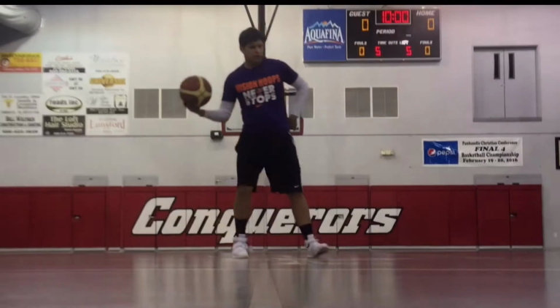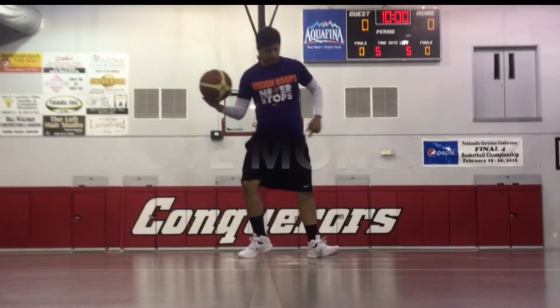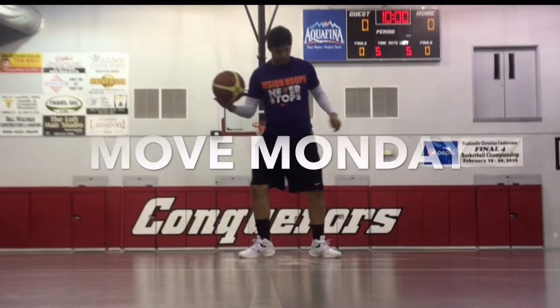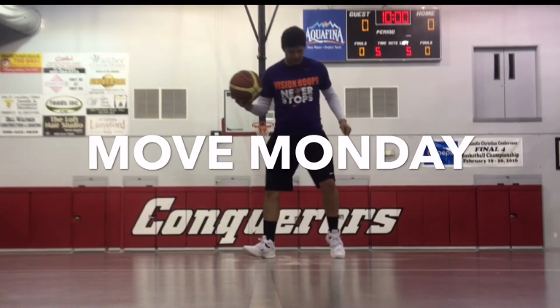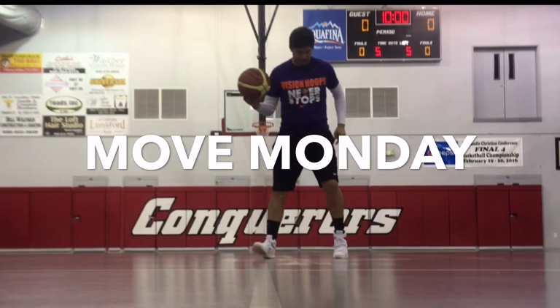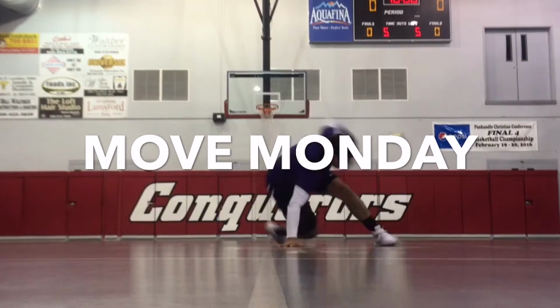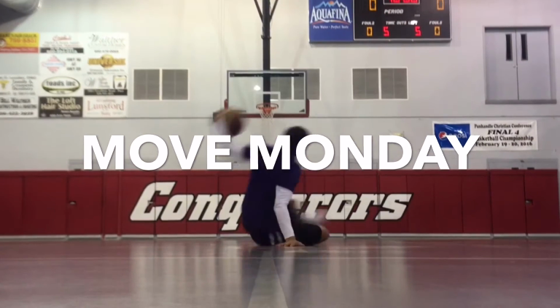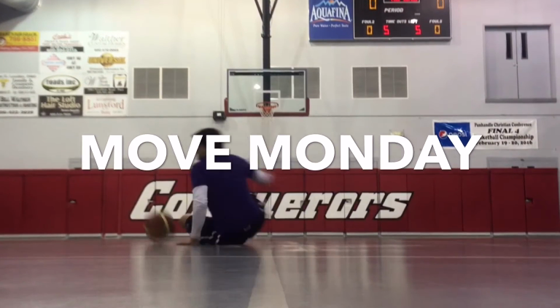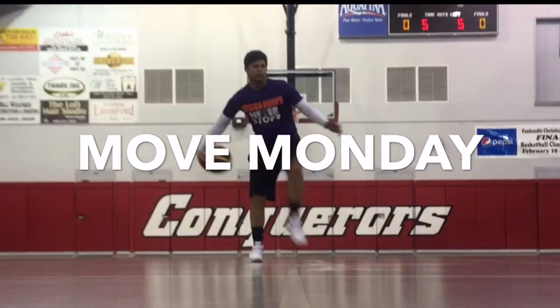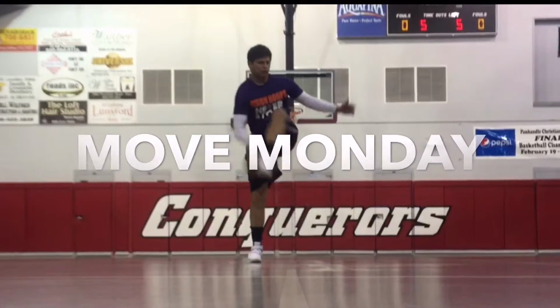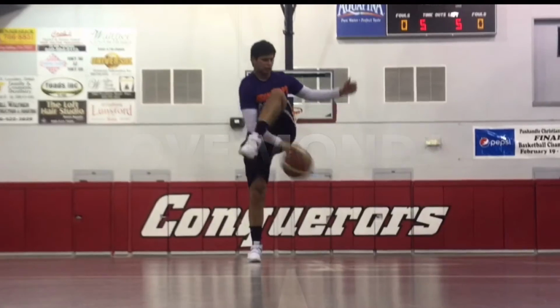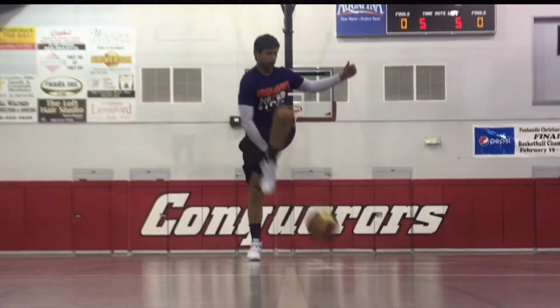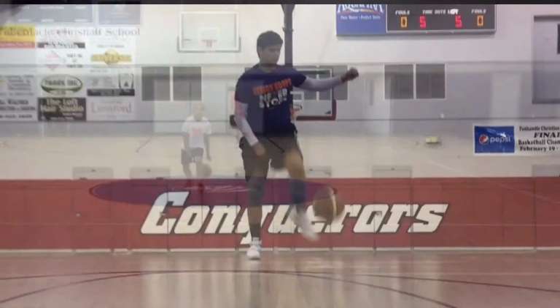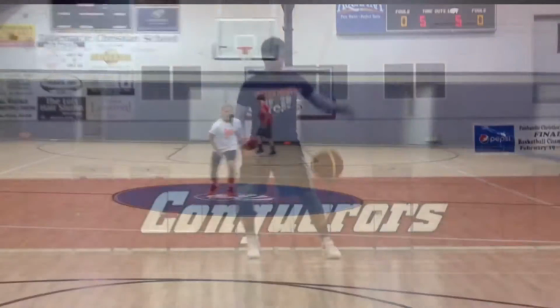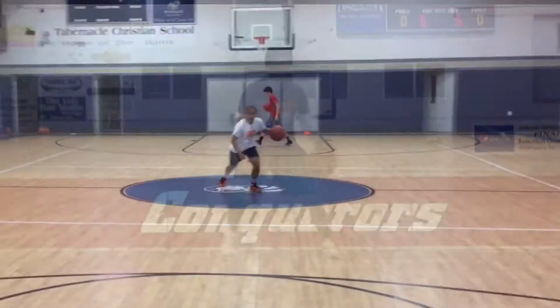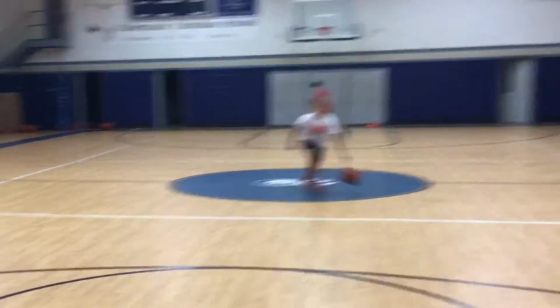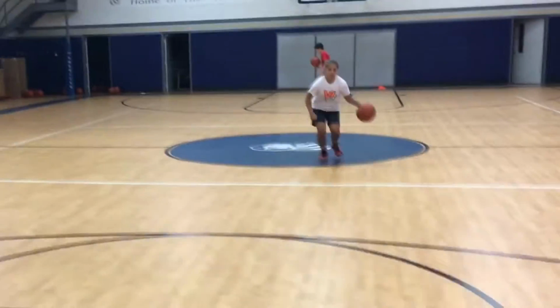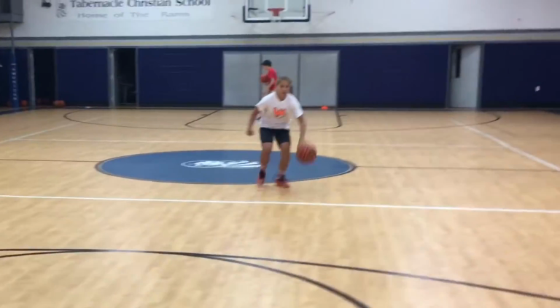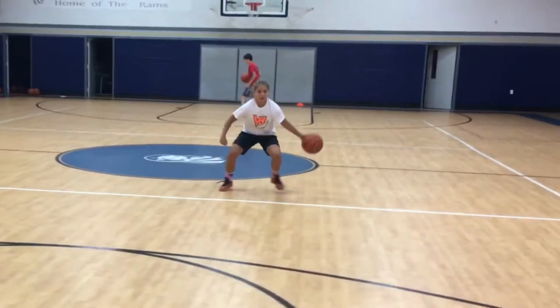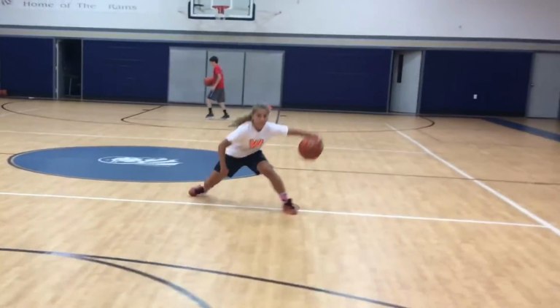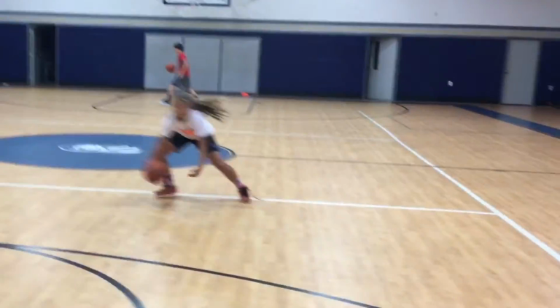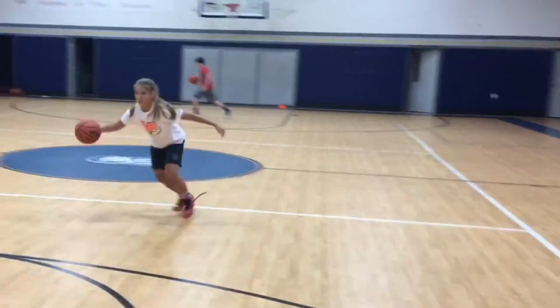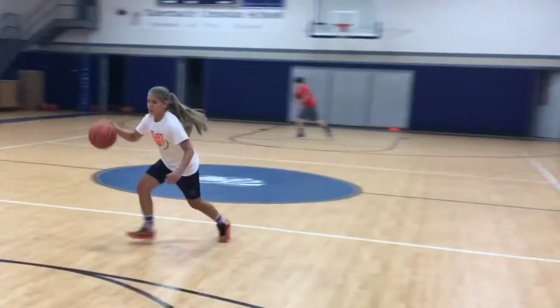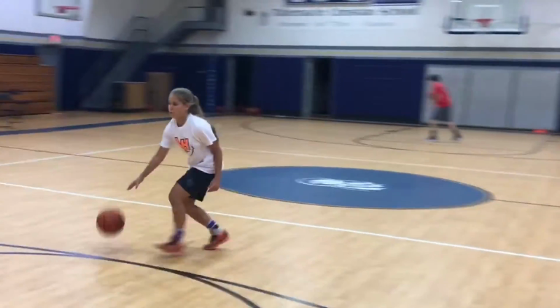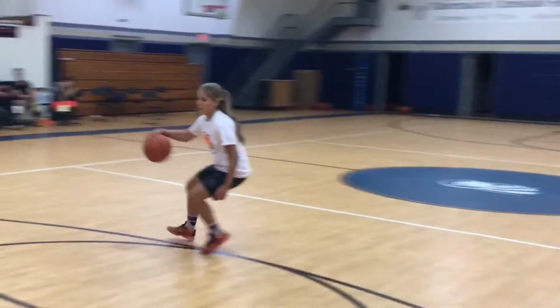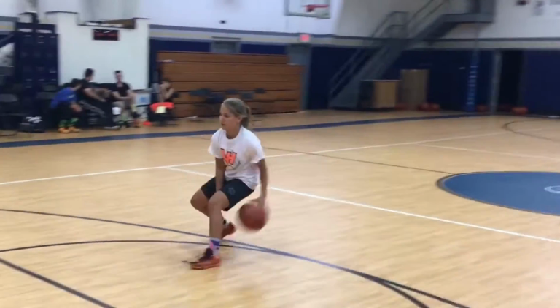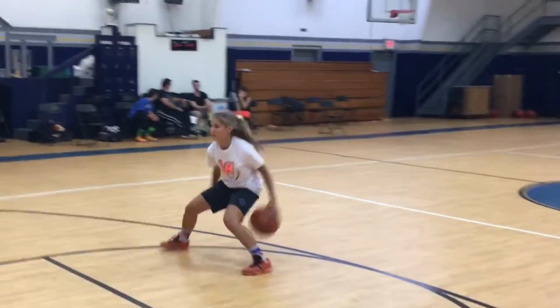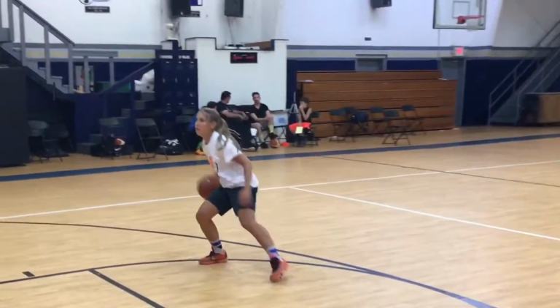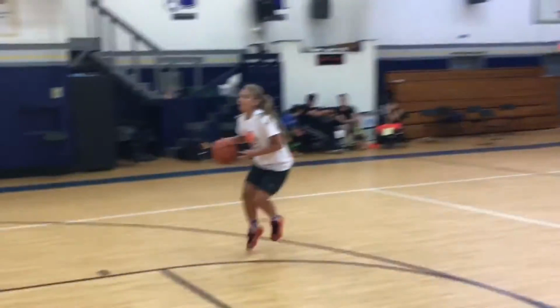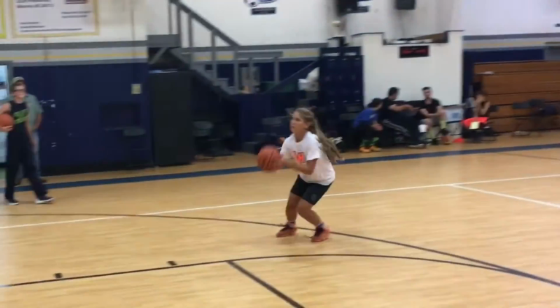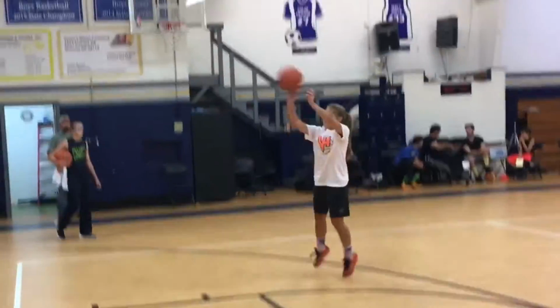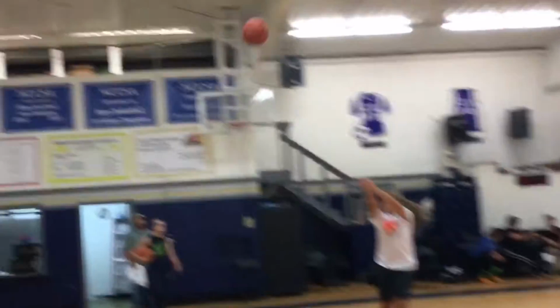Hey guys, Coach Var here with Vision Hoops. Welcome back to Move Monday. Today we have Annie Miller from Tabernacle Christian demonstrating our move.